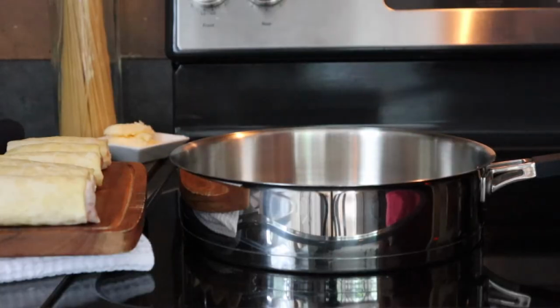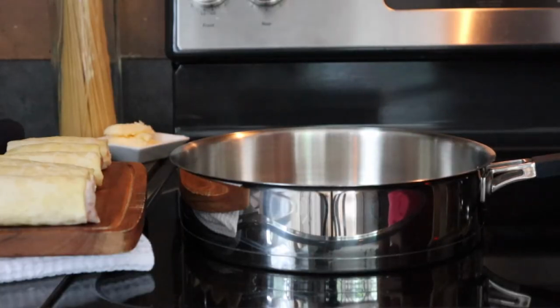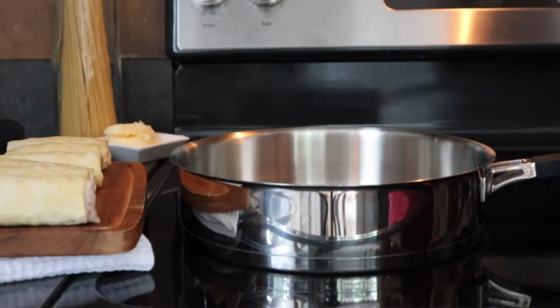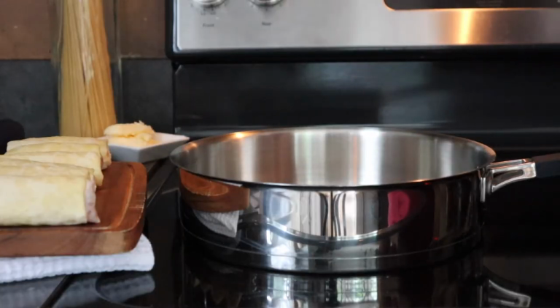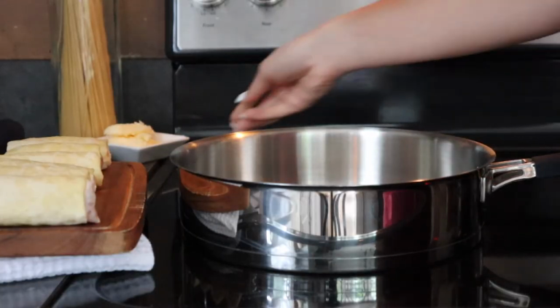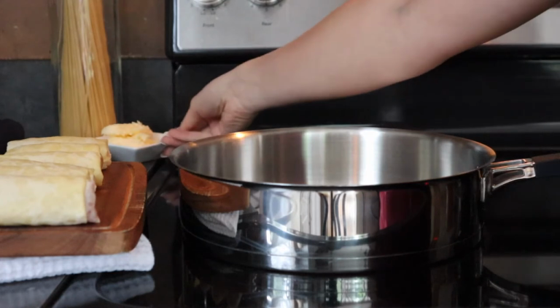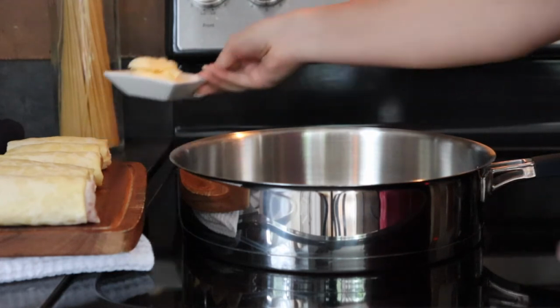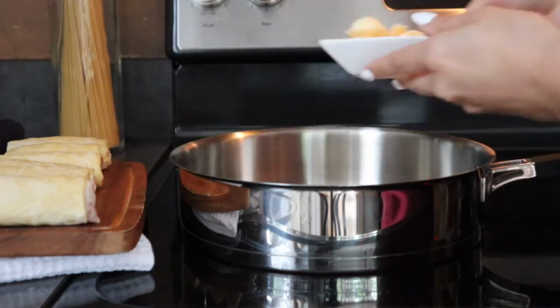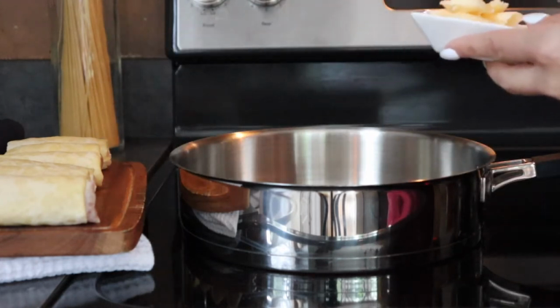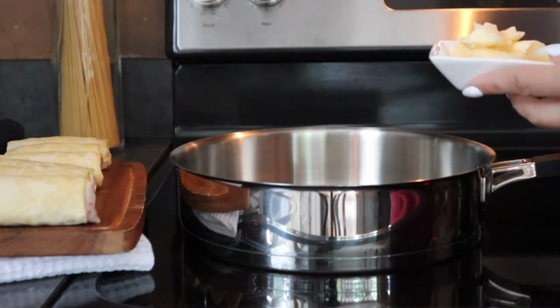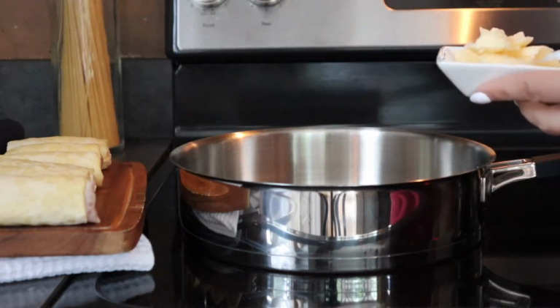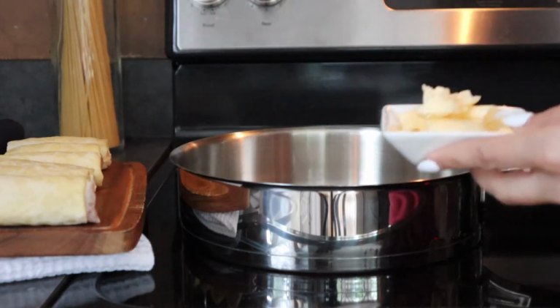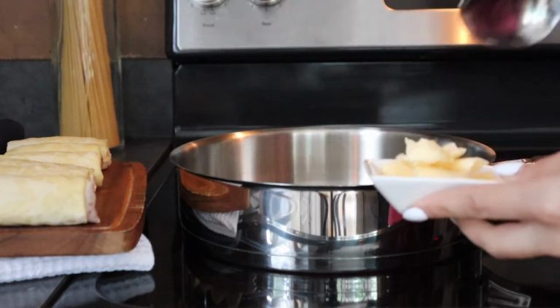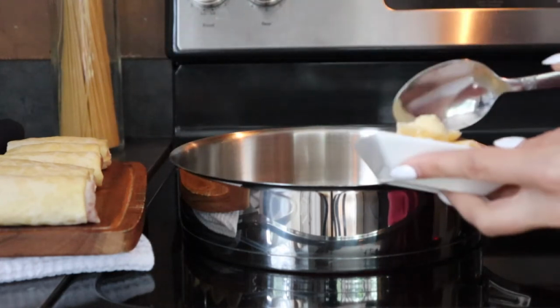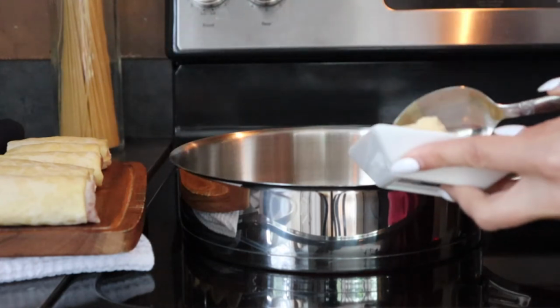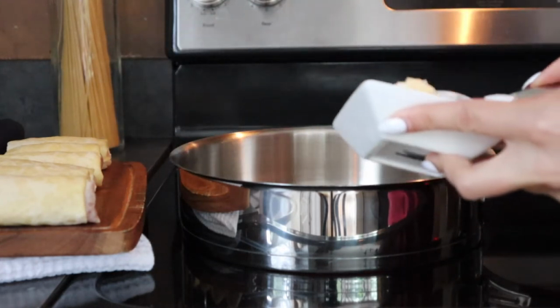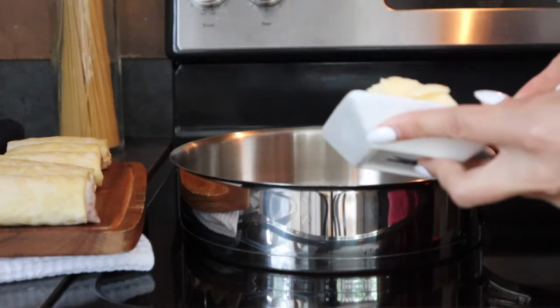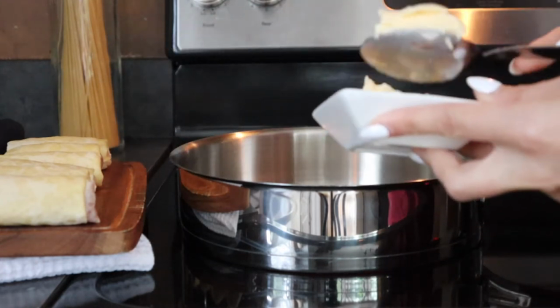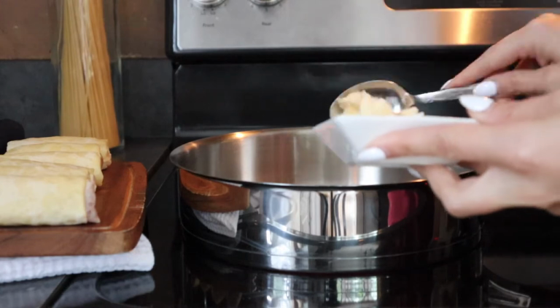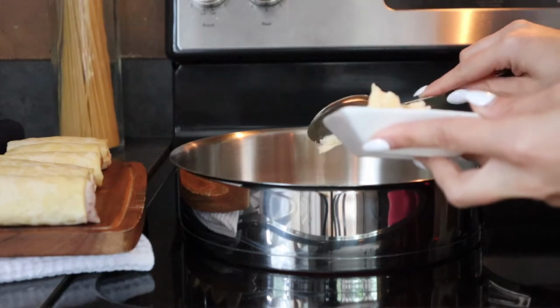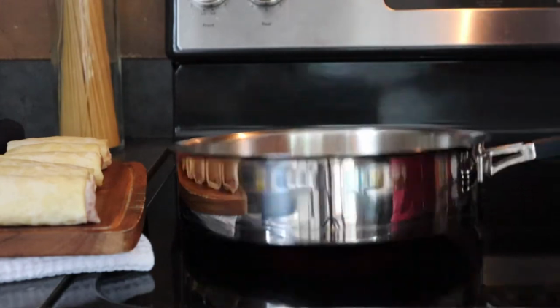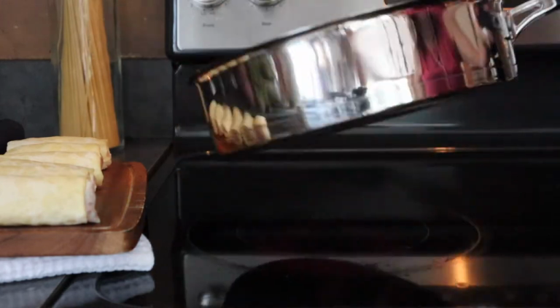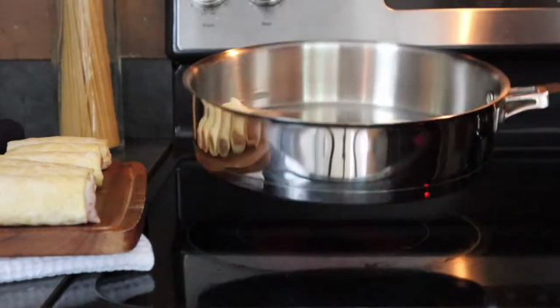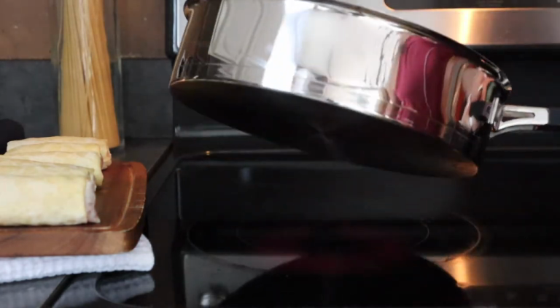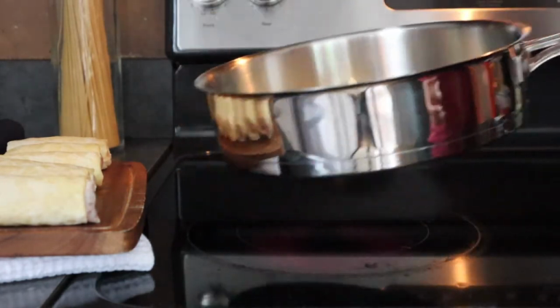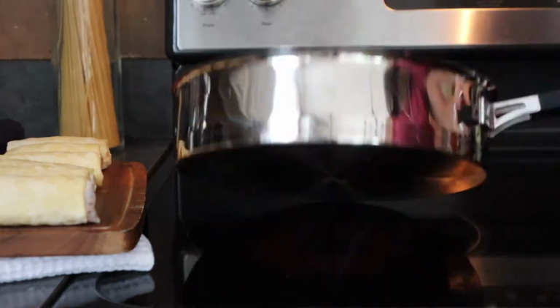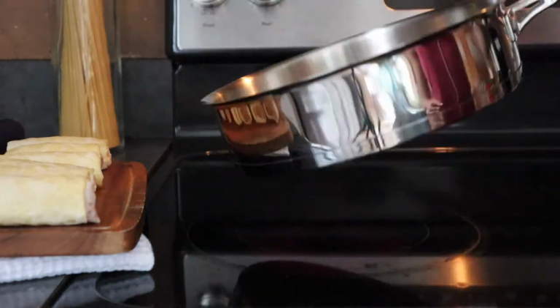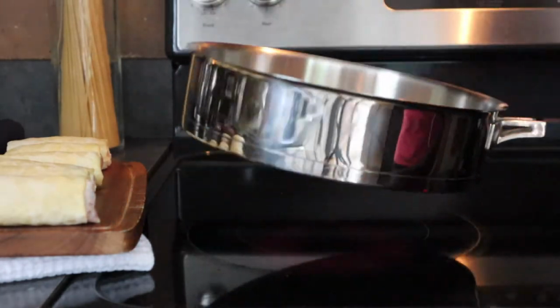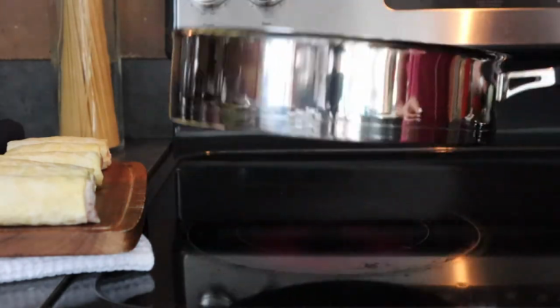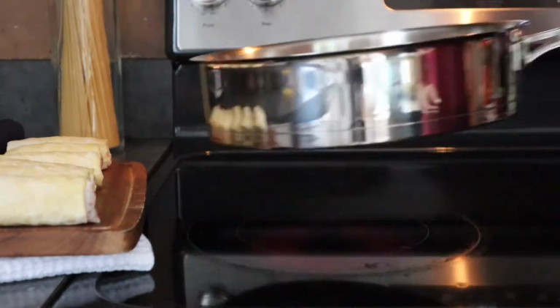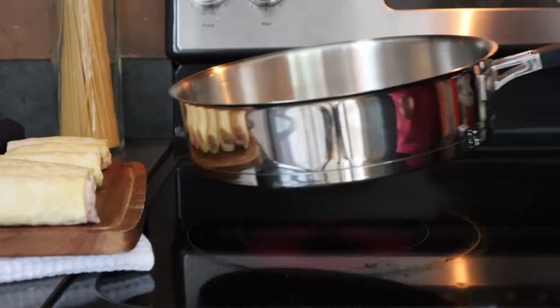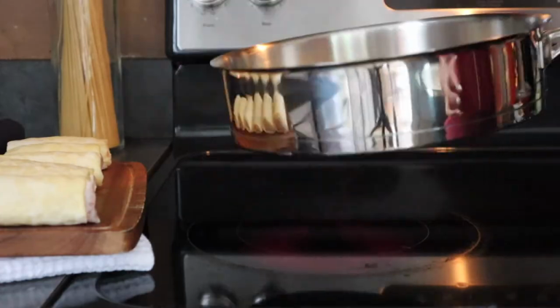First, set a skillet pan to heat on the stove. Melt in about a tablespoon of clarified butter. You can use a cooking oil instead if you prefer. Distribute the butter or oil evenly across the bottom of the pan.